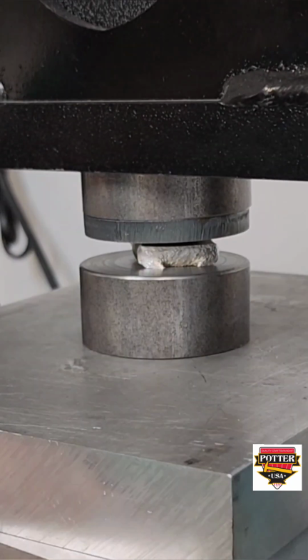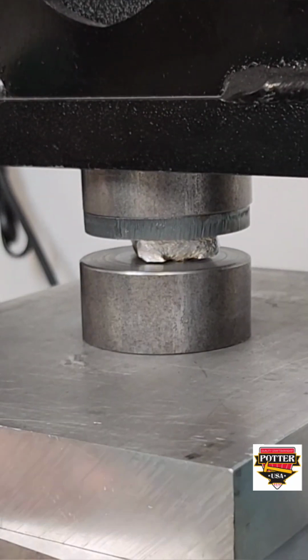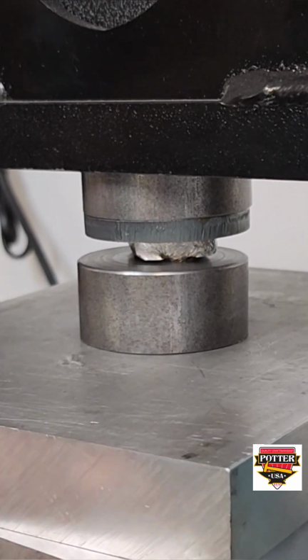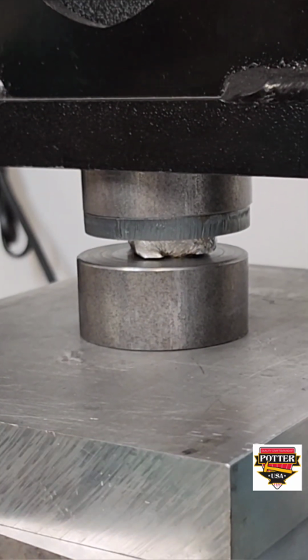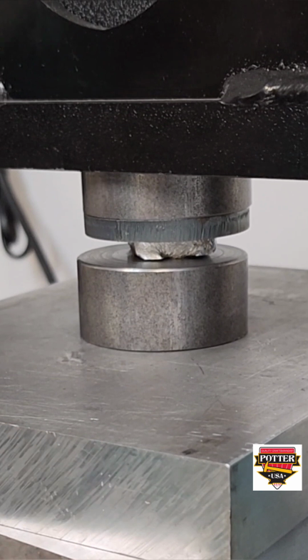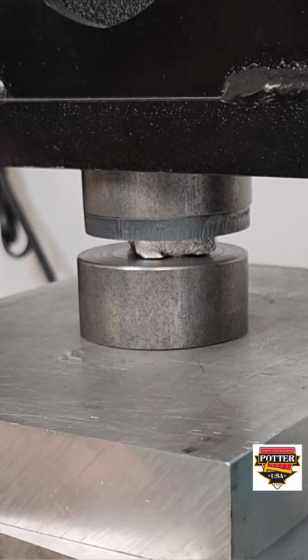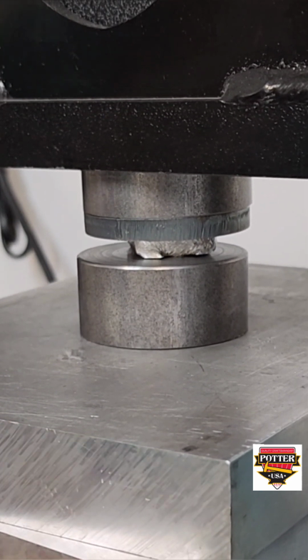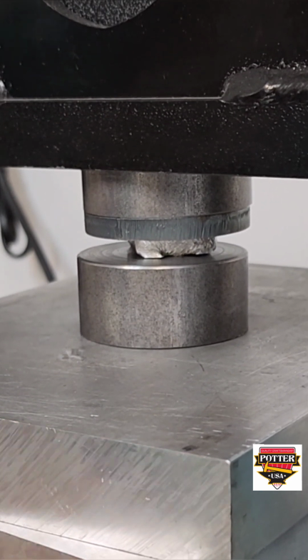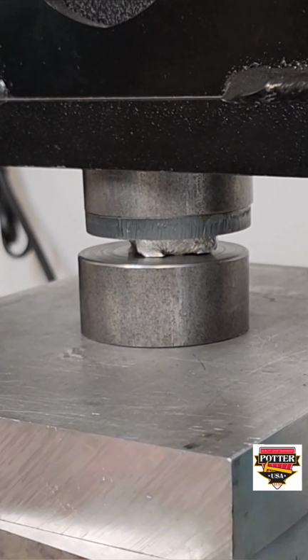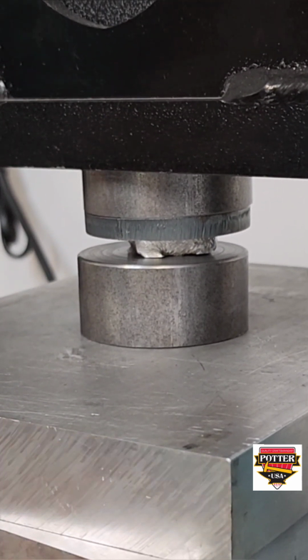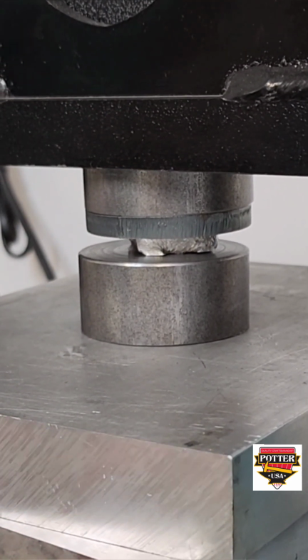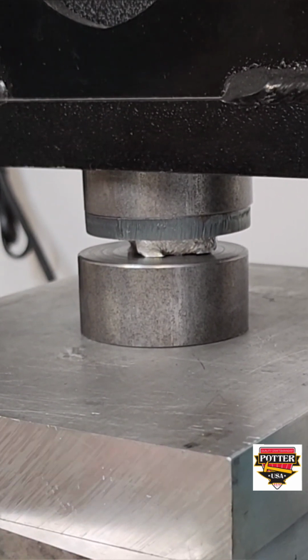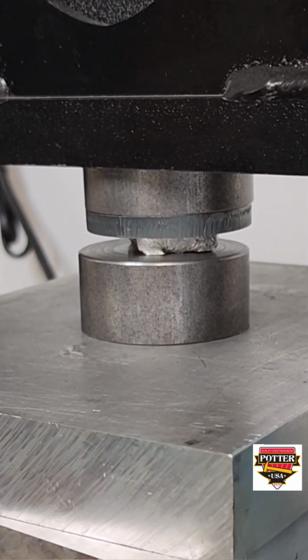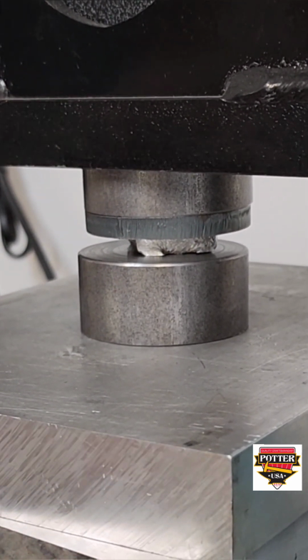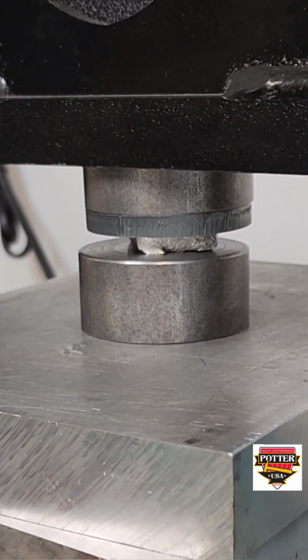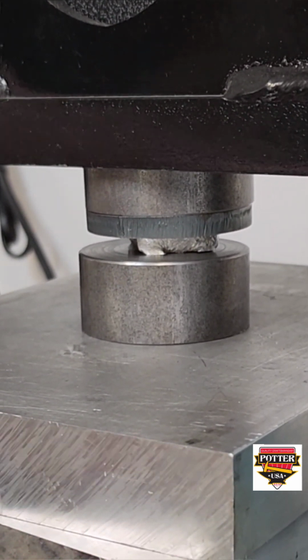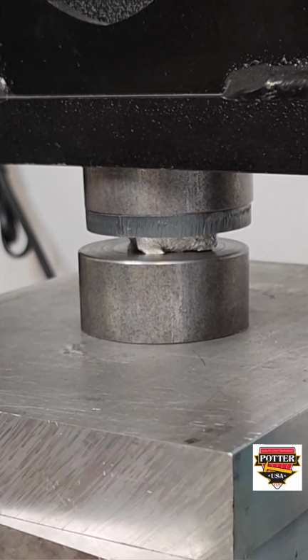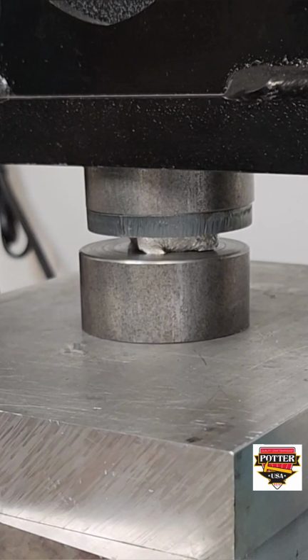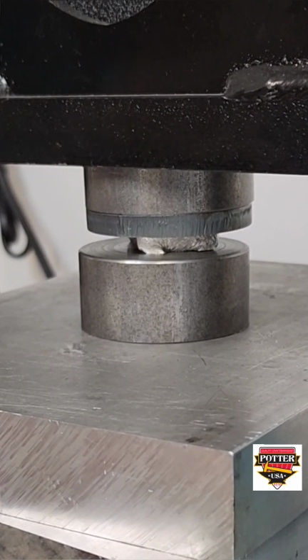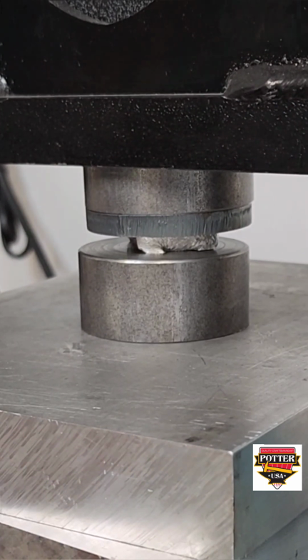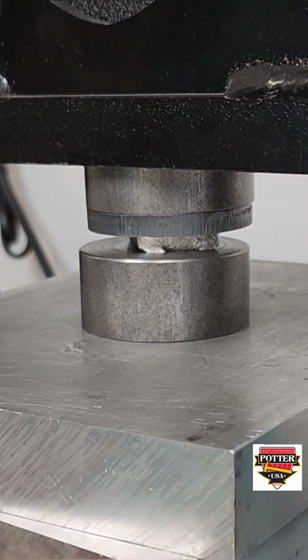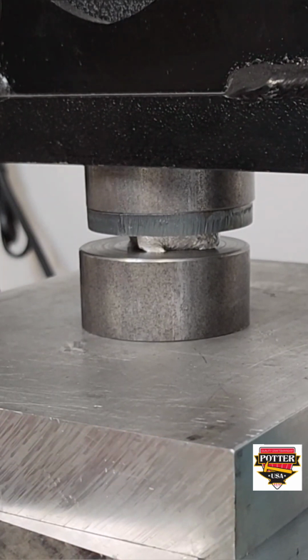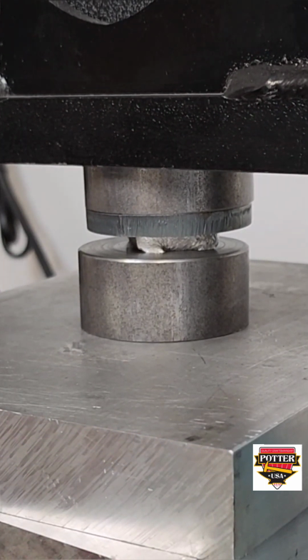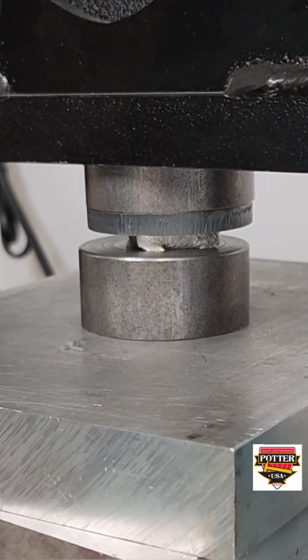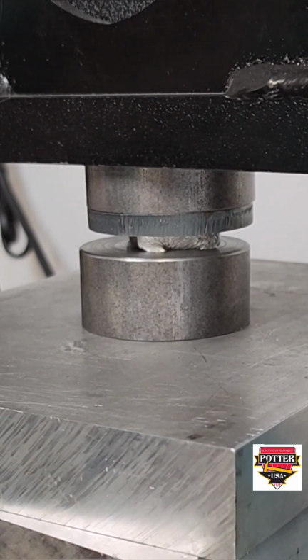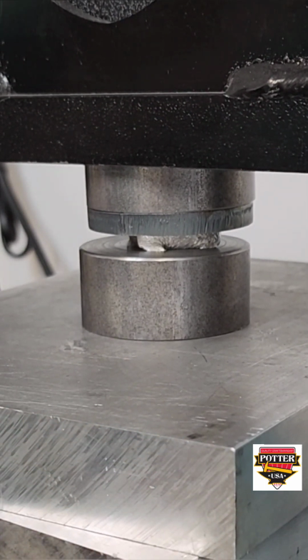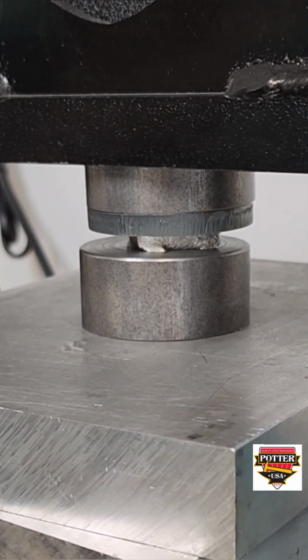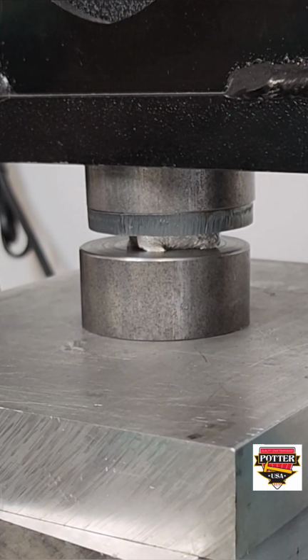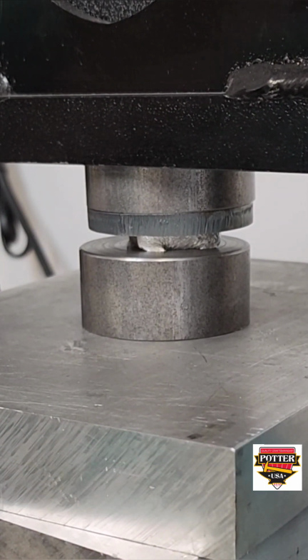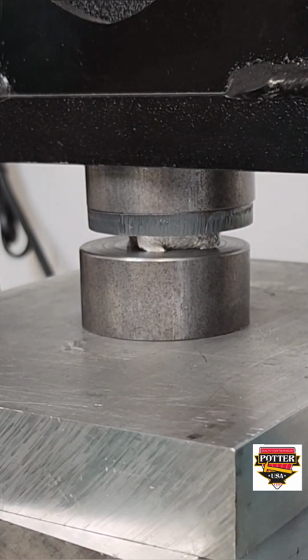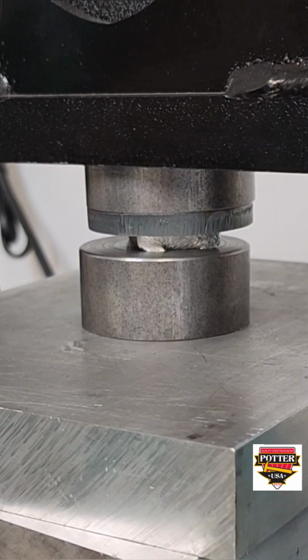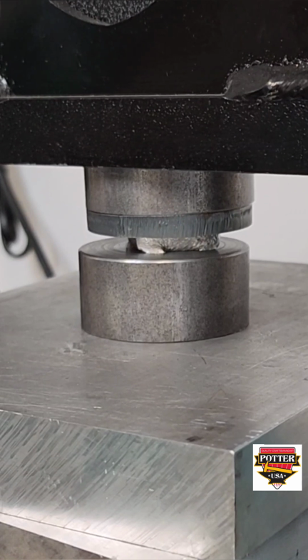We picked up more detail, but I want to hit it again one more time. I have heated the aluminum up yet again, and I am pressing it to hopefully pick up all of the detail in those leaves.